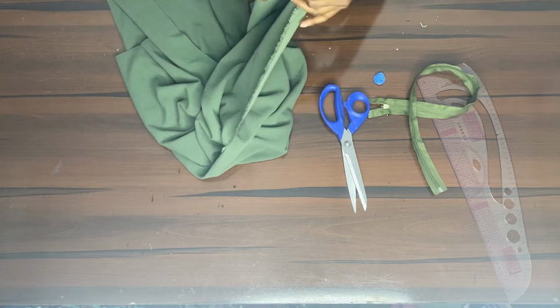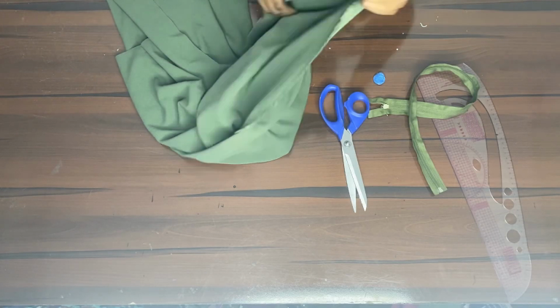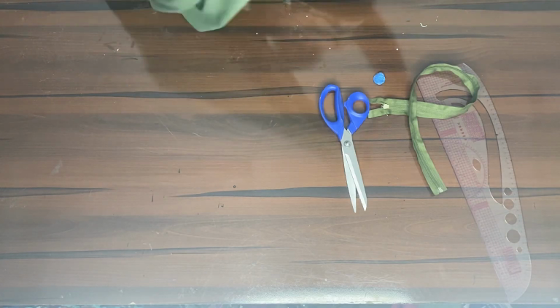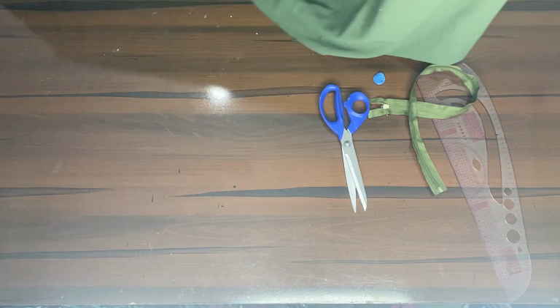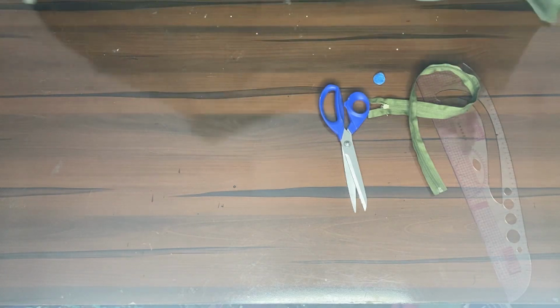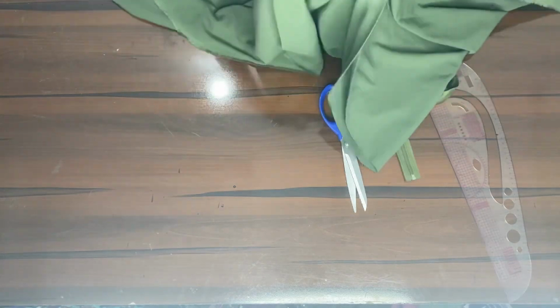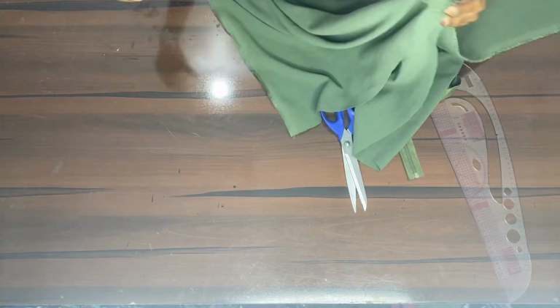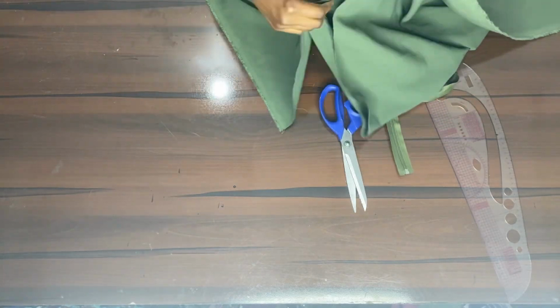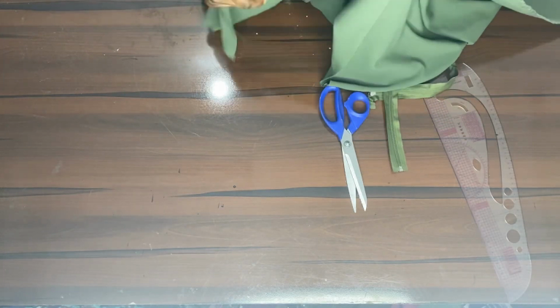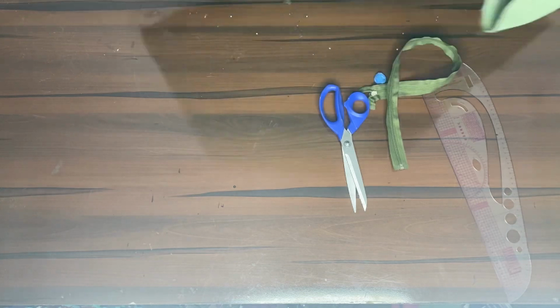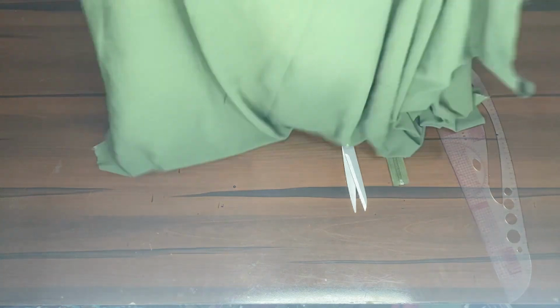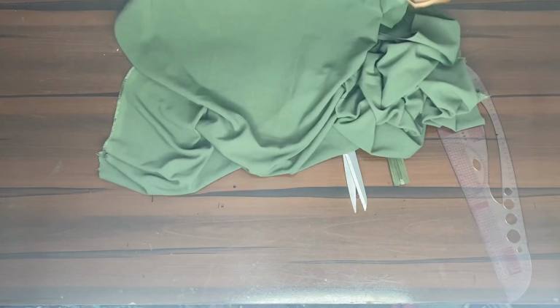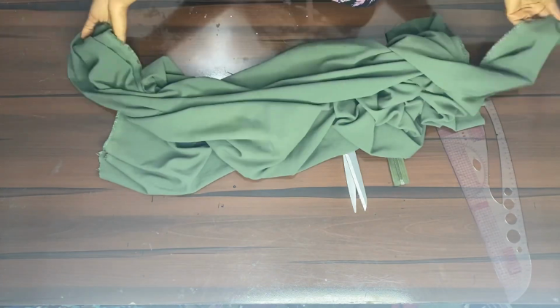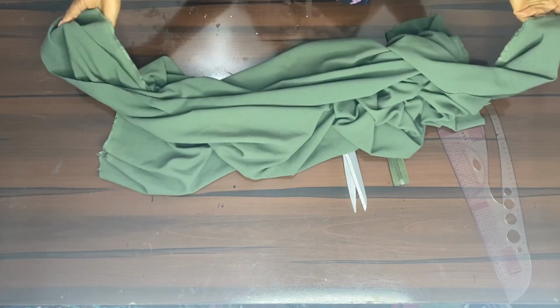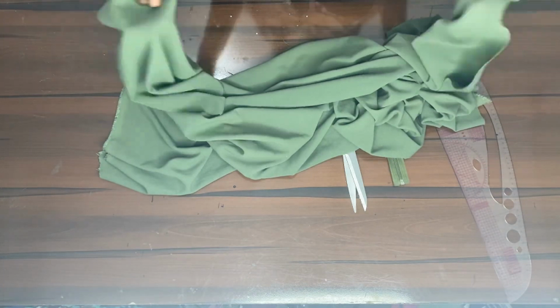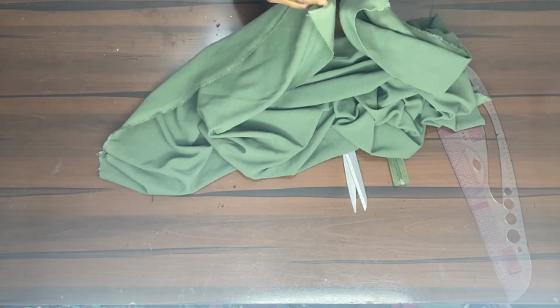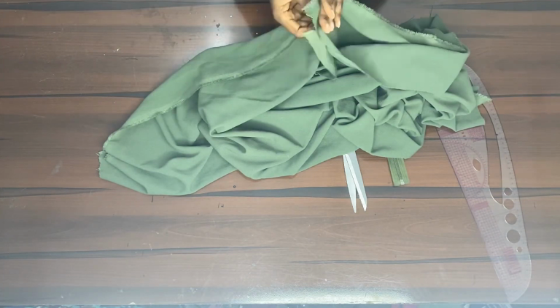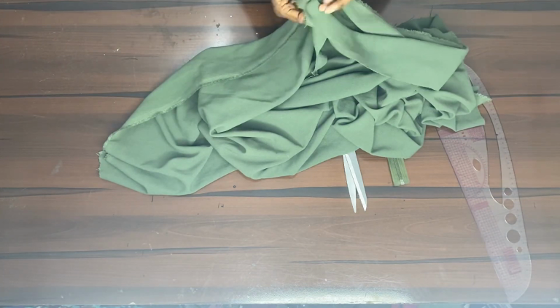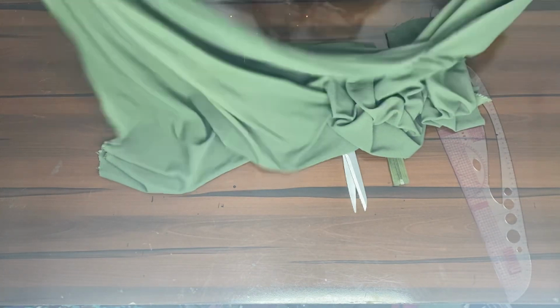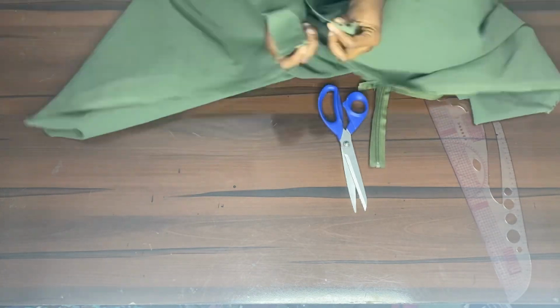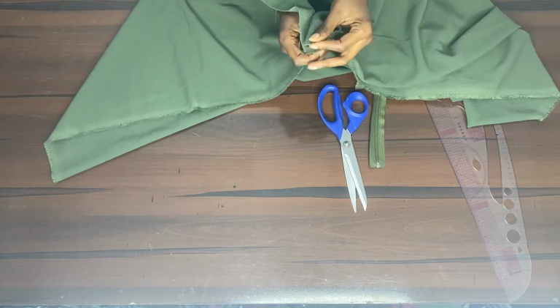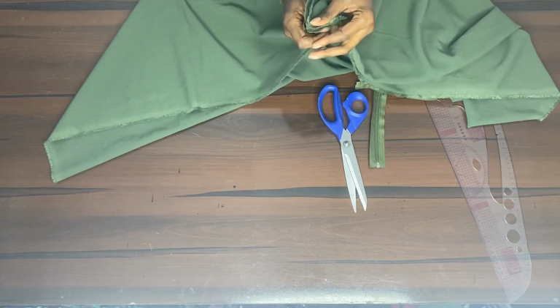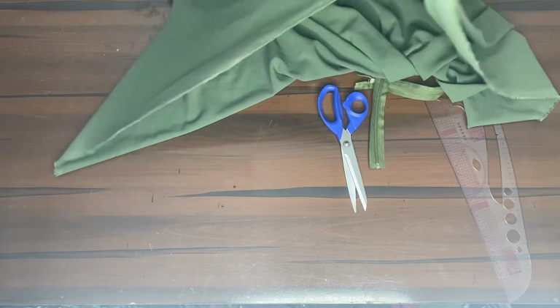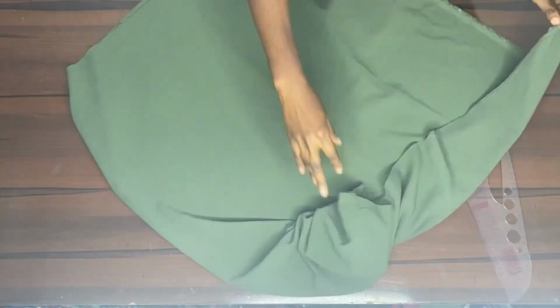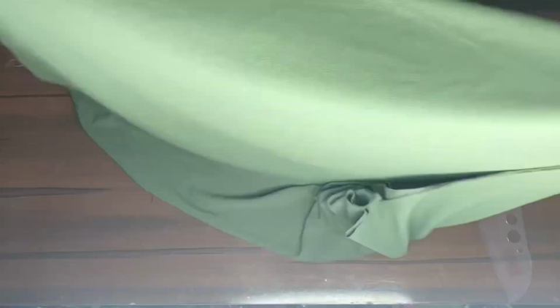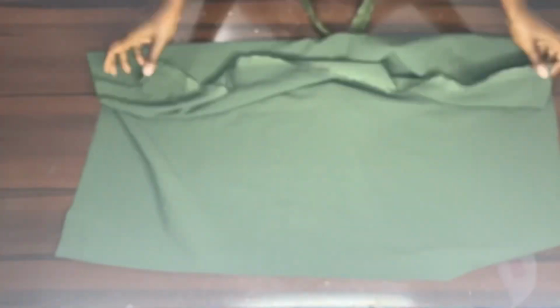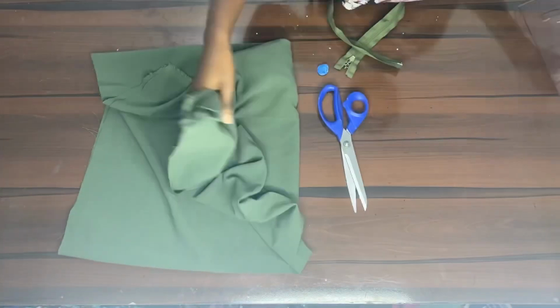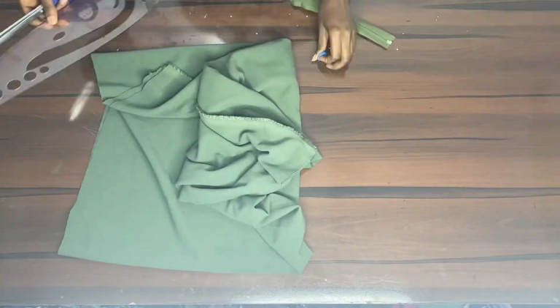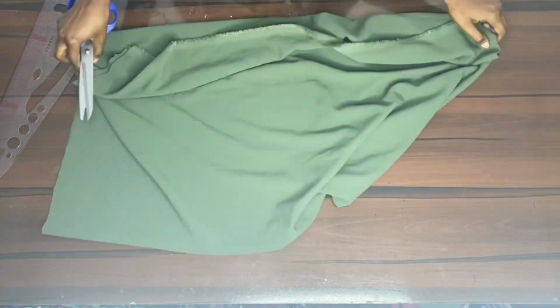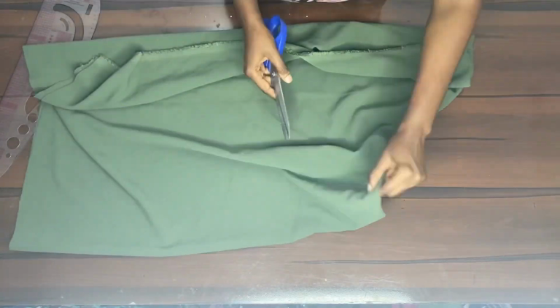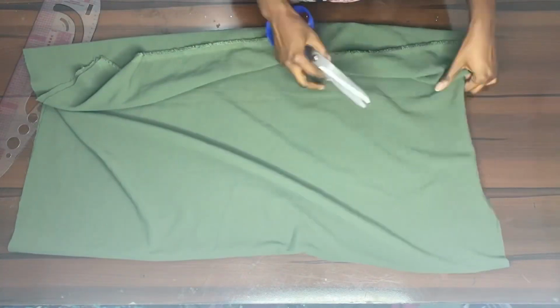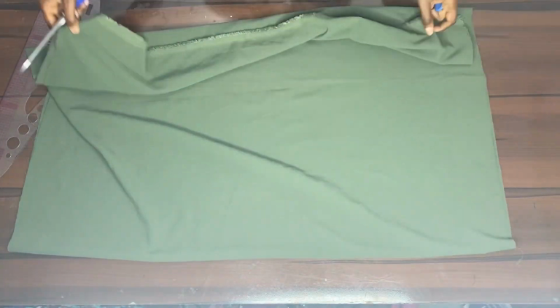Here are the materials you'll be needing: your fabric, your scissors, your zip, your tape measure, and your chalk. I was using a crepe fabric, but you could also use a kuba material — the one that looks like a foam-ish material.